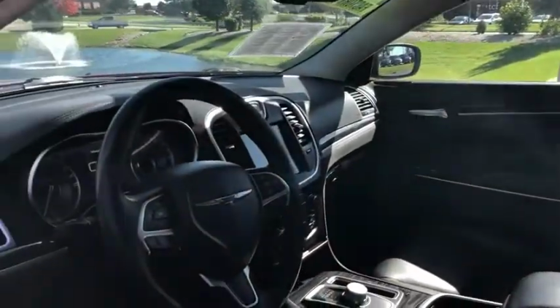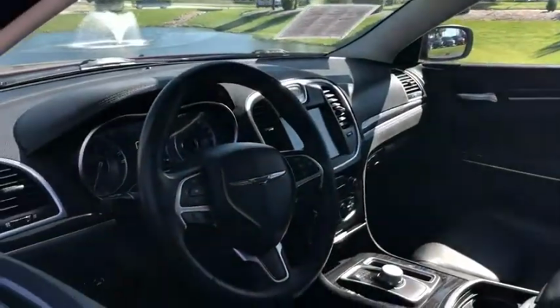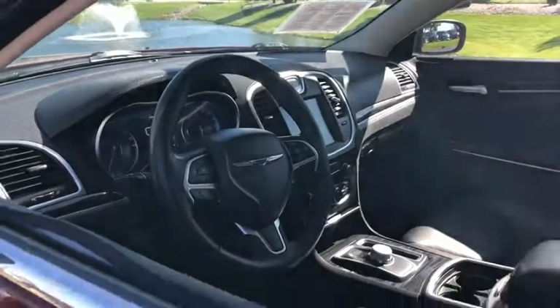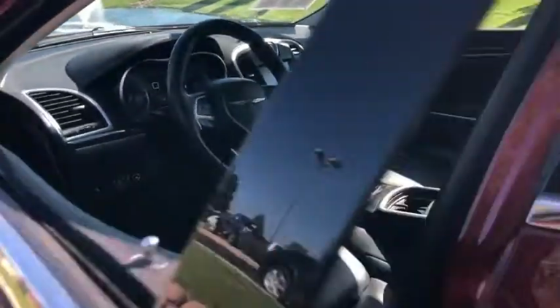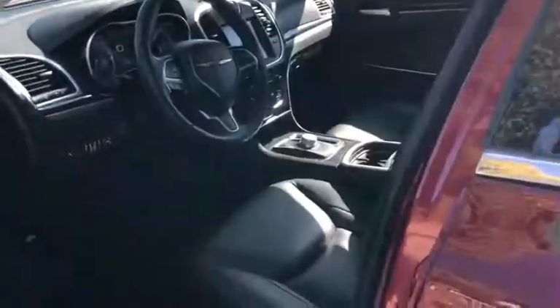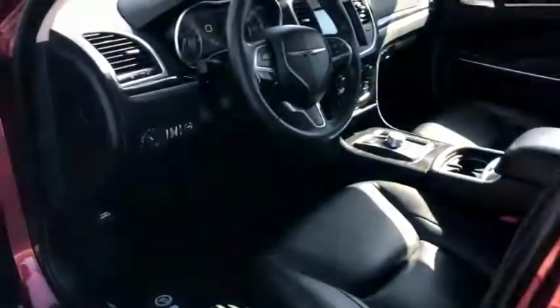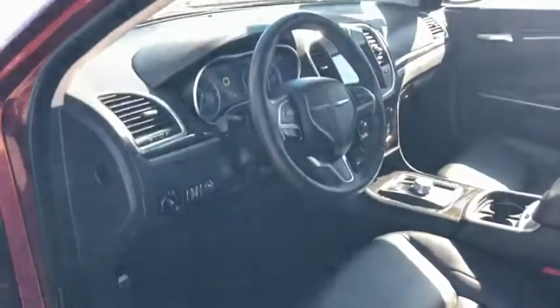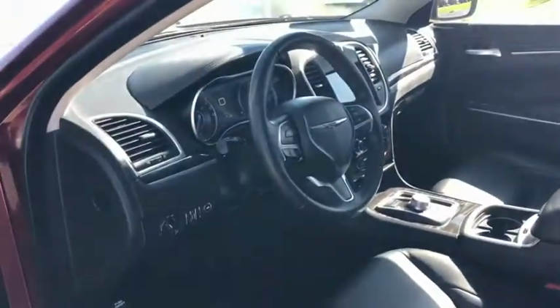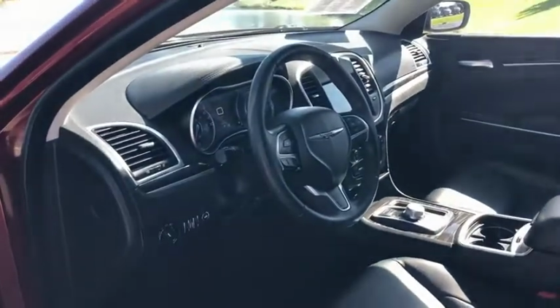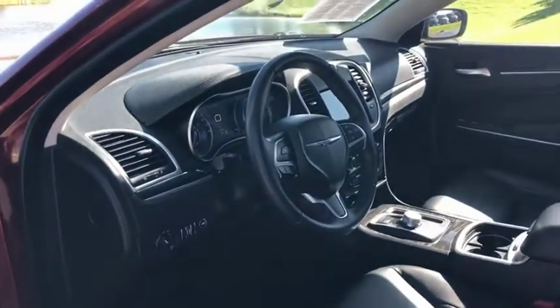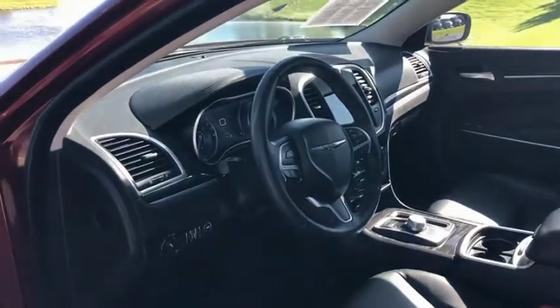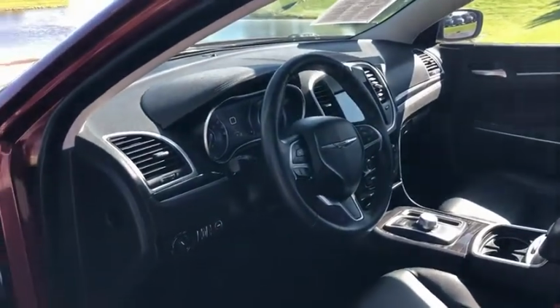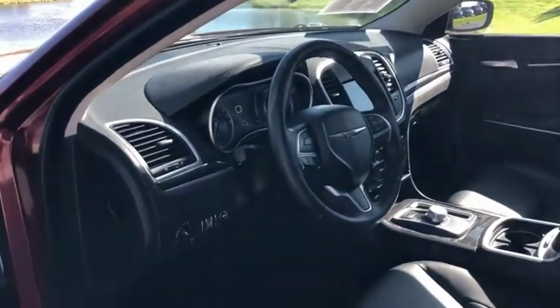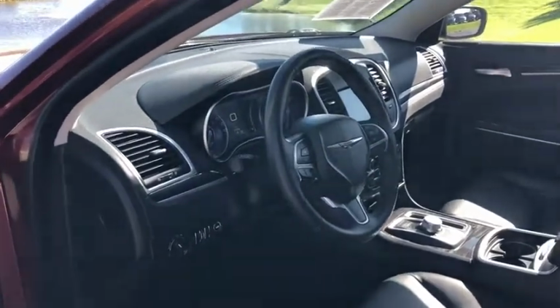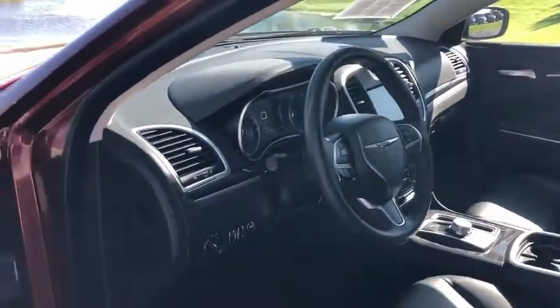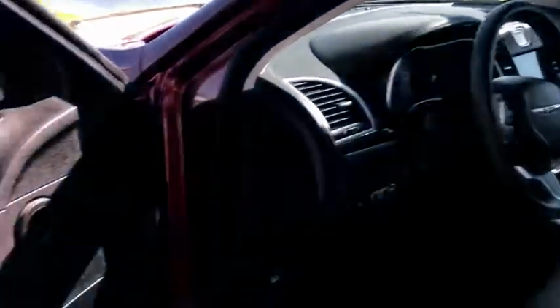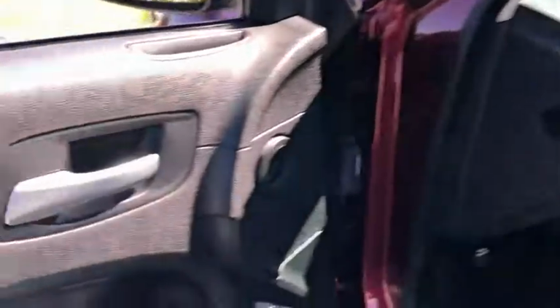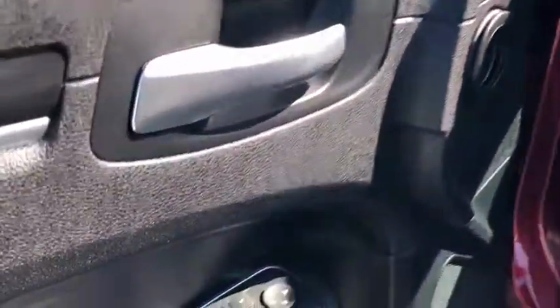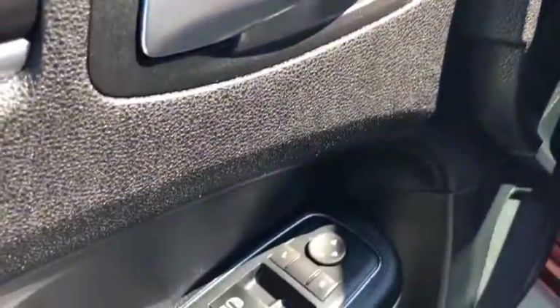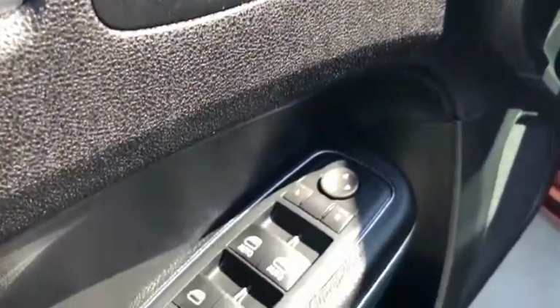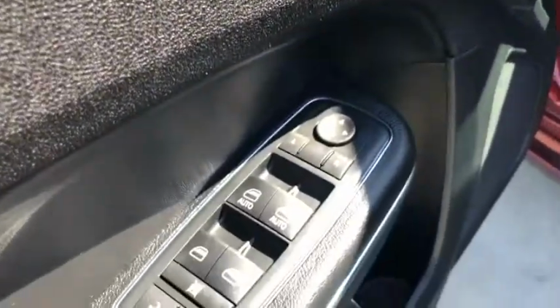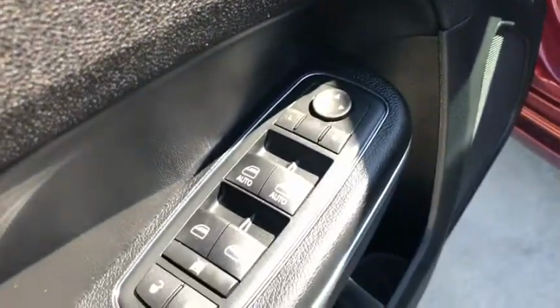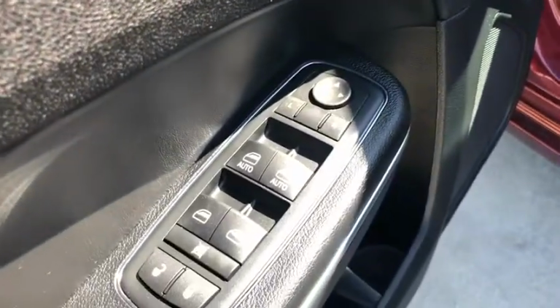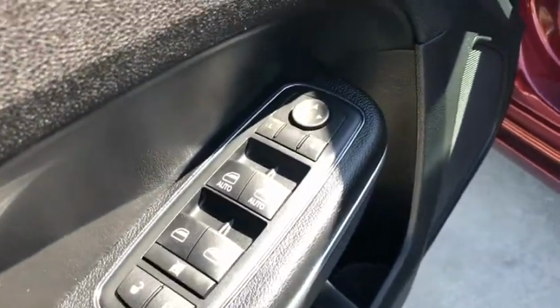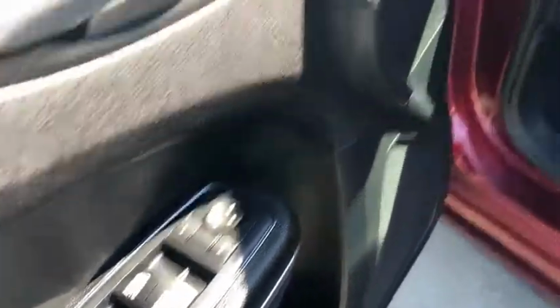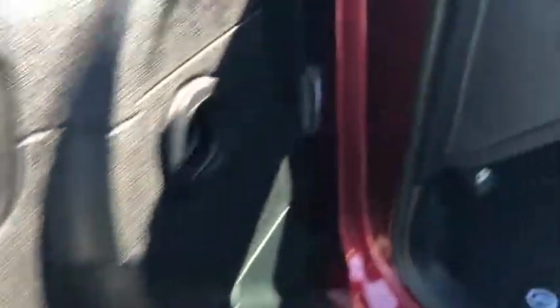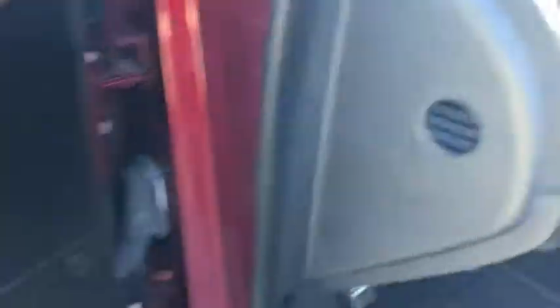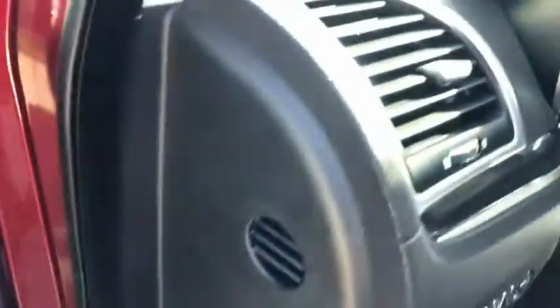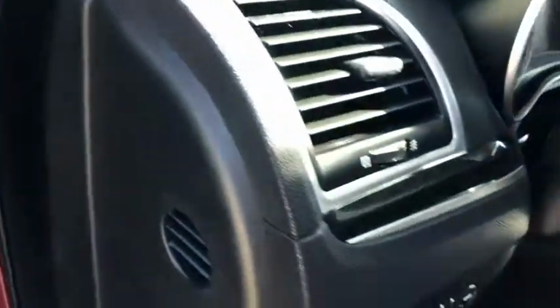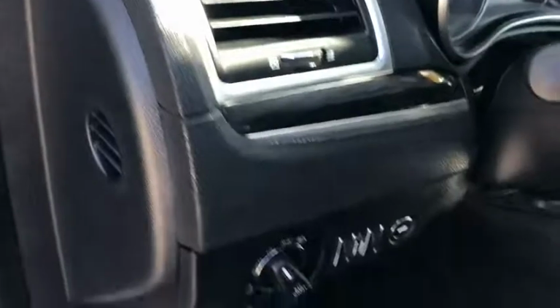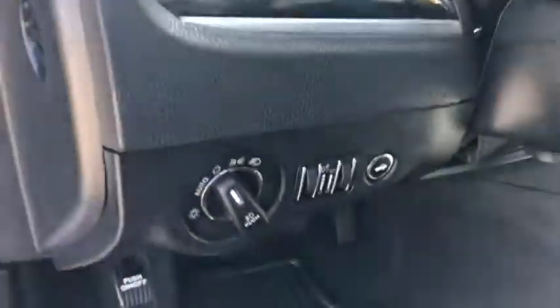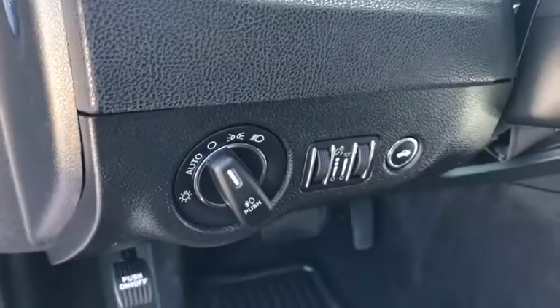Power passenger seat, traction control, remote engine start, Bluetooth, dual airbags, power steering, four-wheel disc brakes, universal garage door opener, USB connection, trip computer.